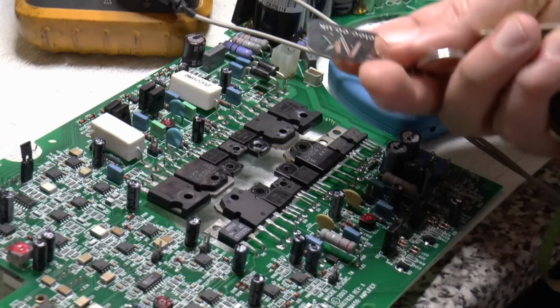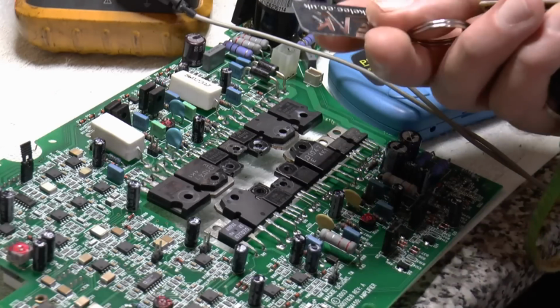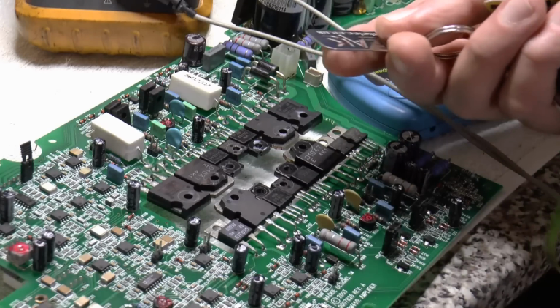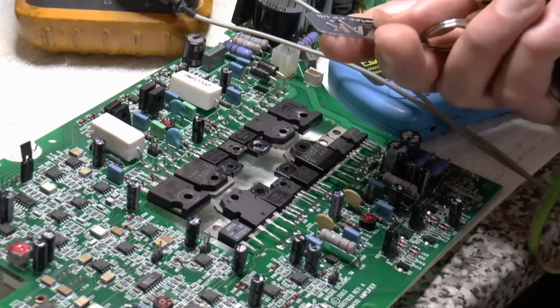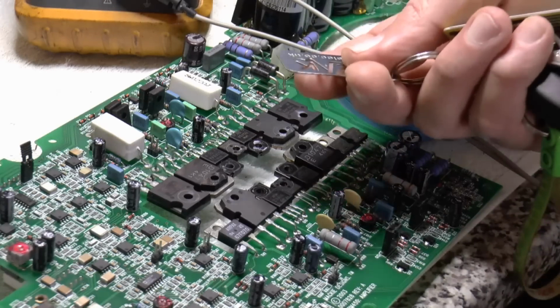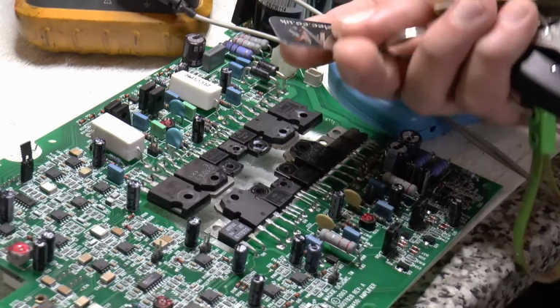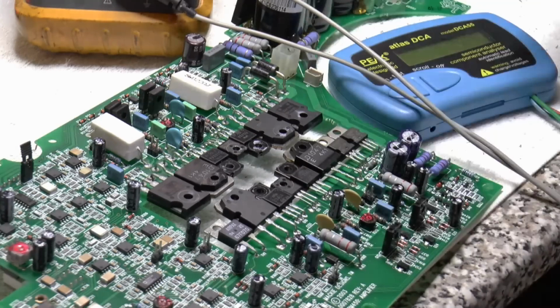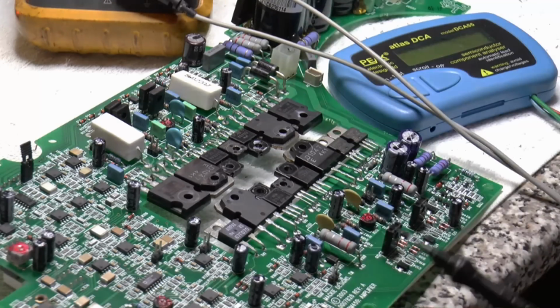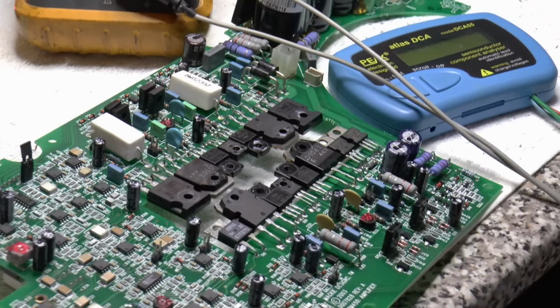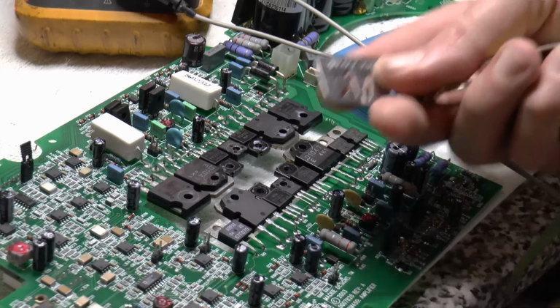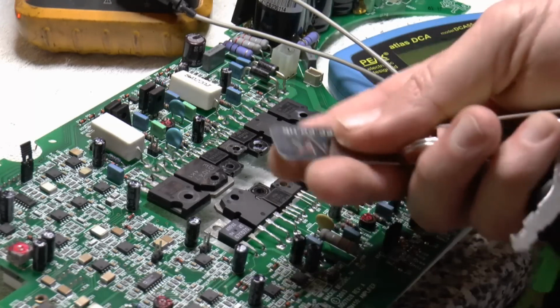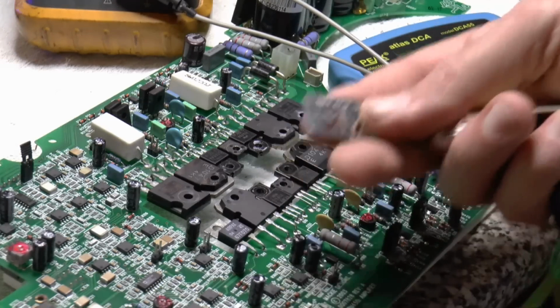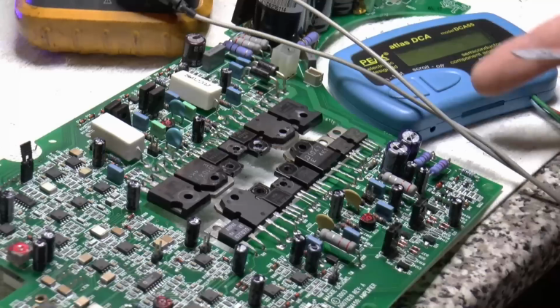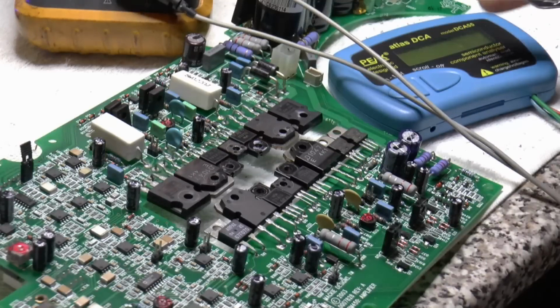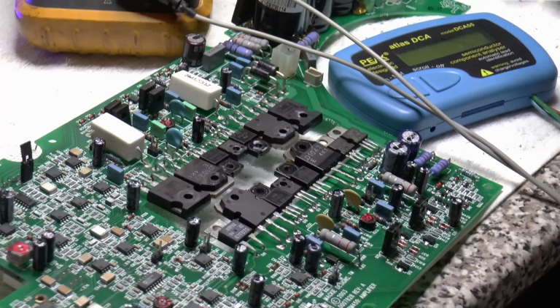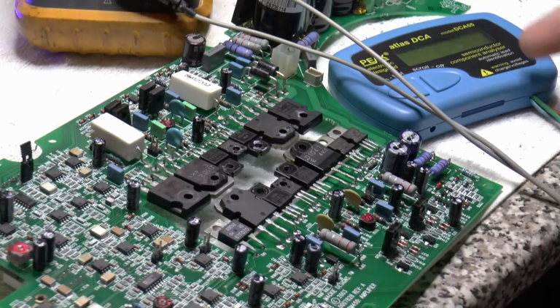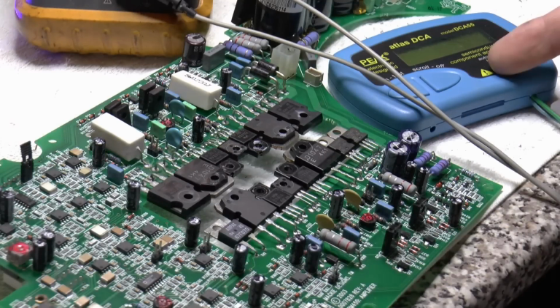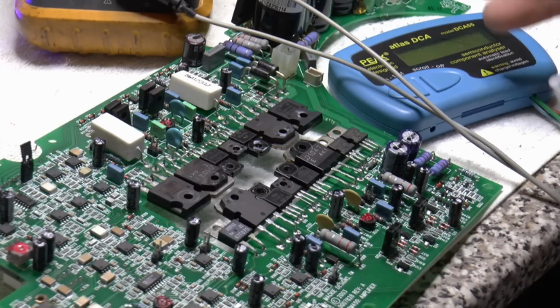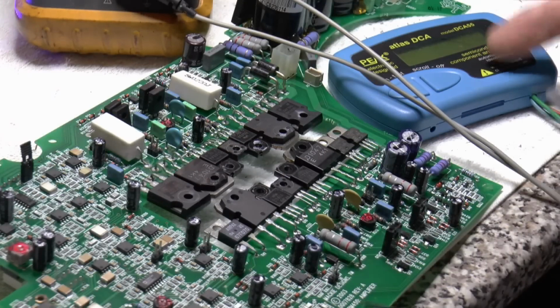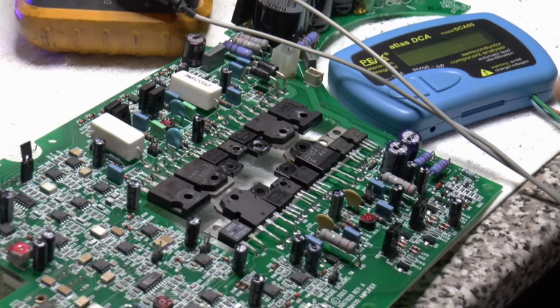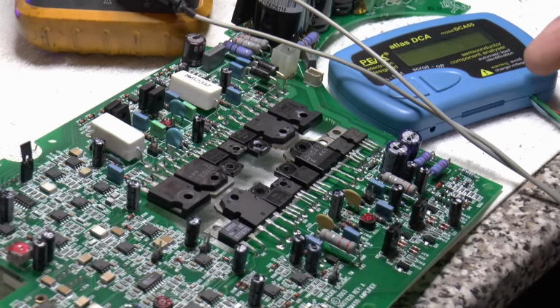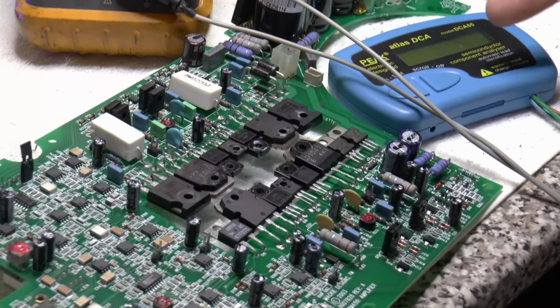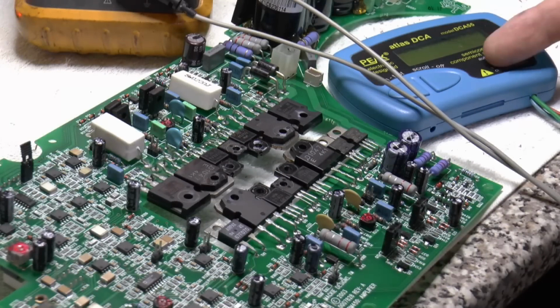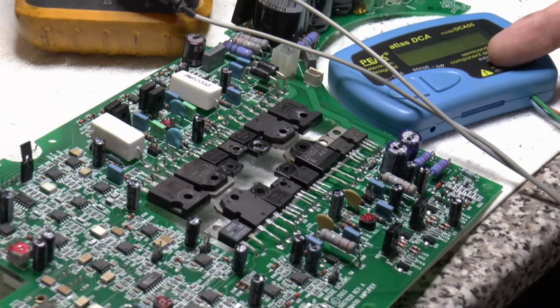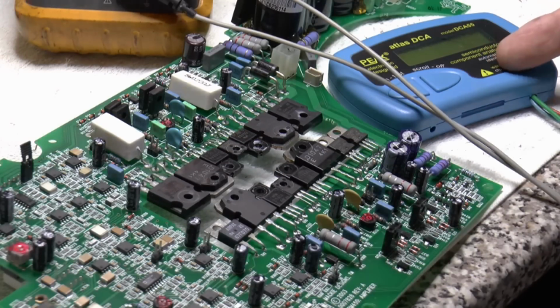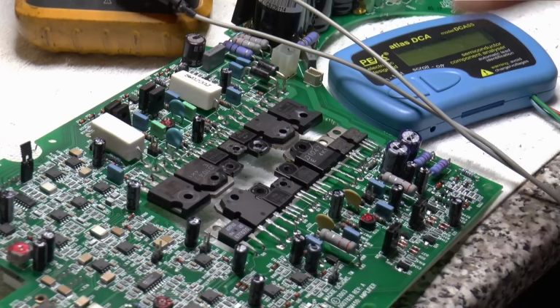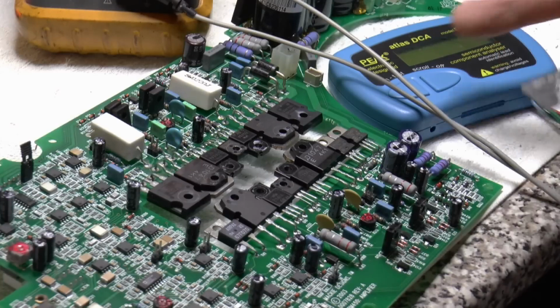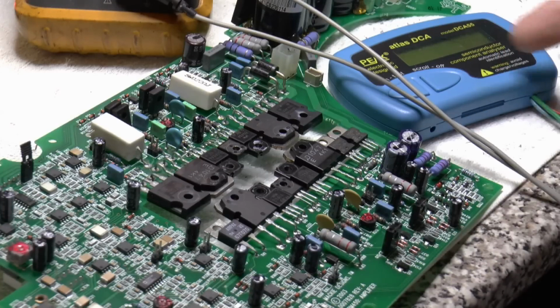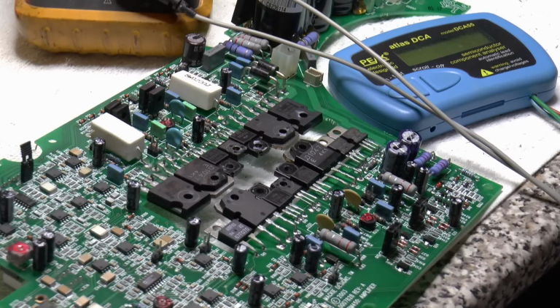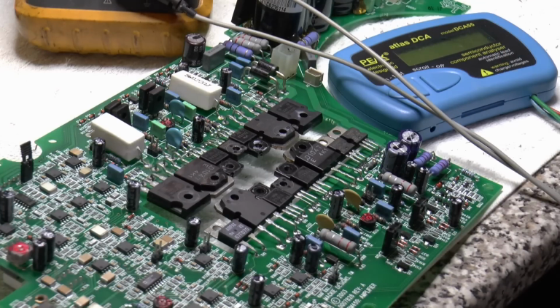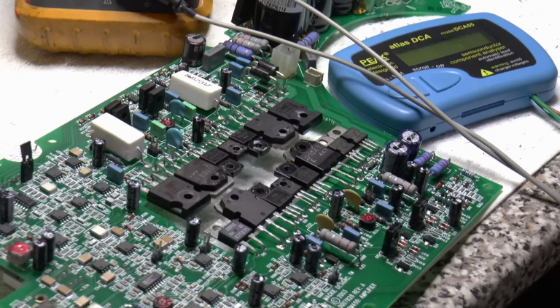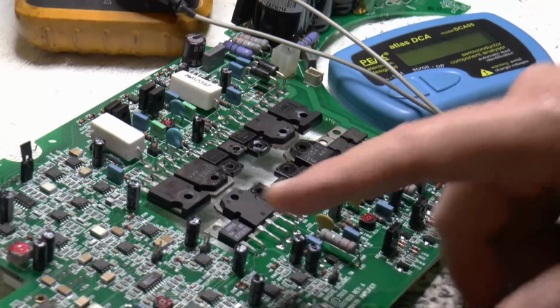I'd recommend peekelec.co.uk. If you're testing loads of components, it takes the guesswork out - it tests leakage, bias current, and if you're not sure what you're testing, this transistor and FET tester will tell you what the component is and what pin is what.